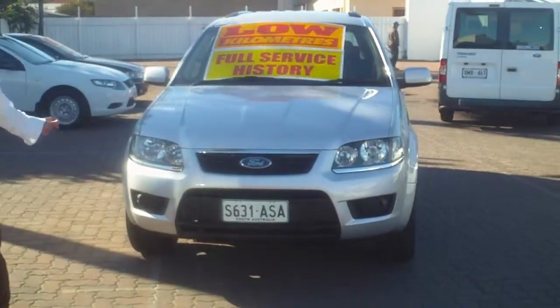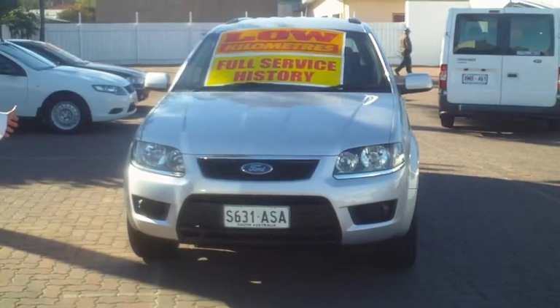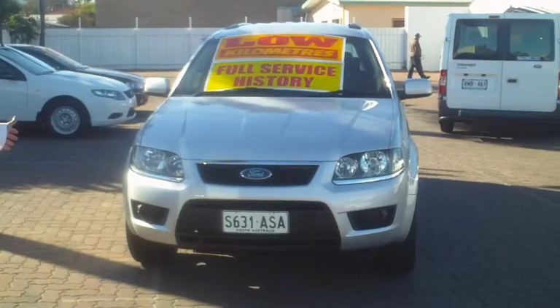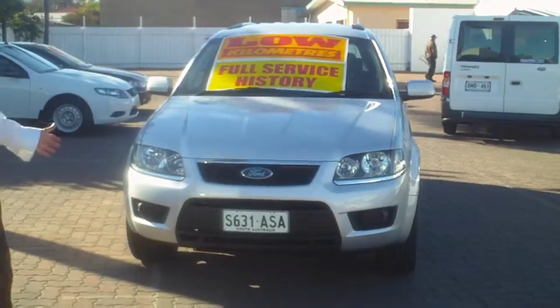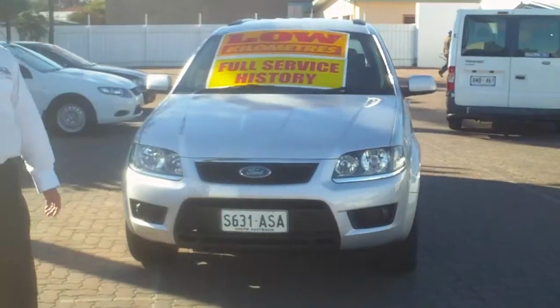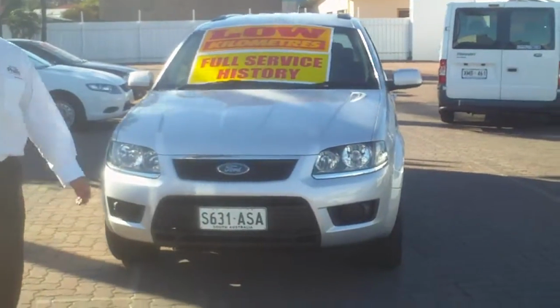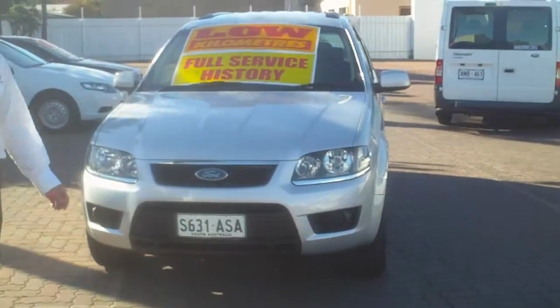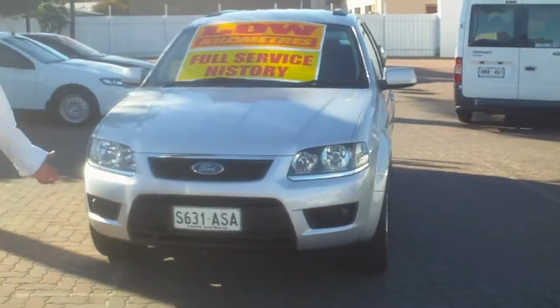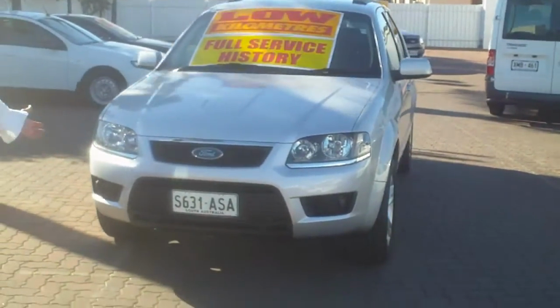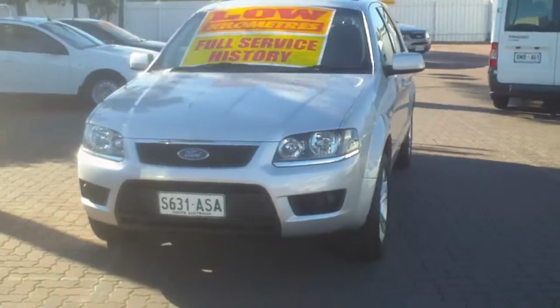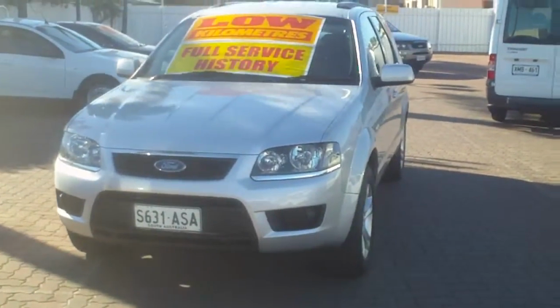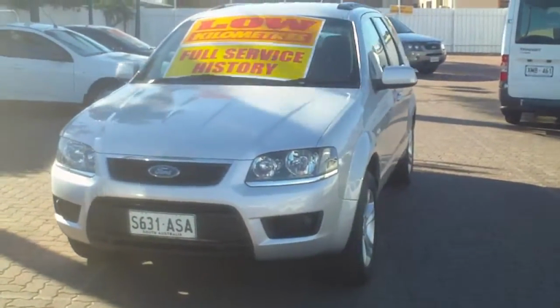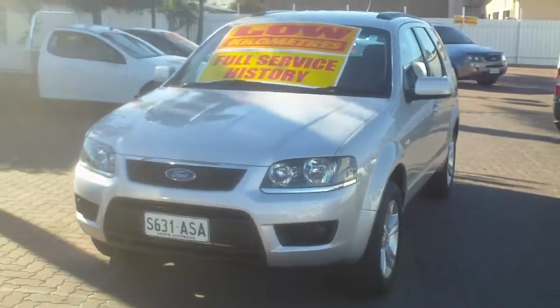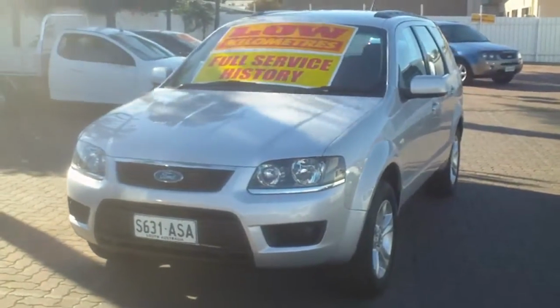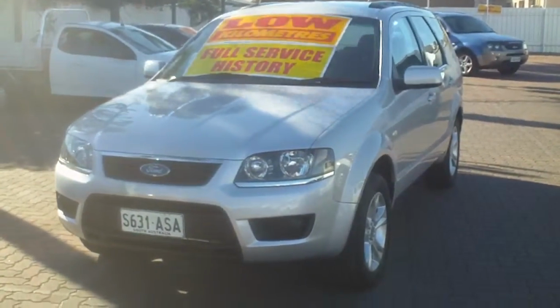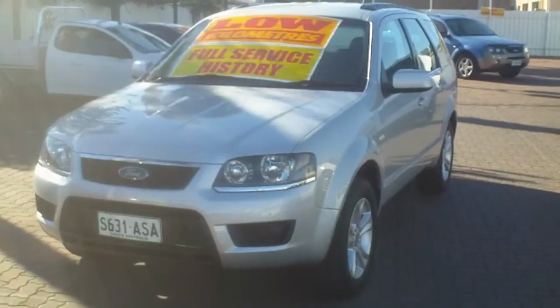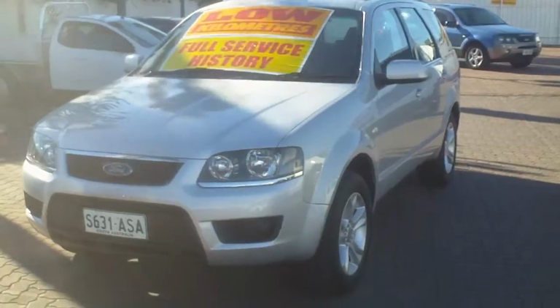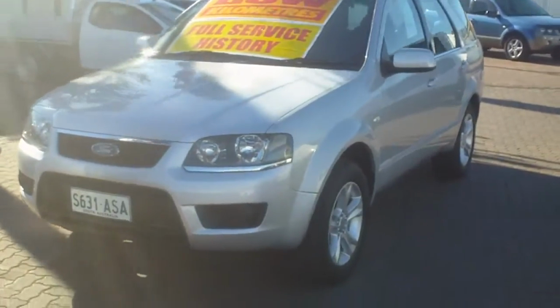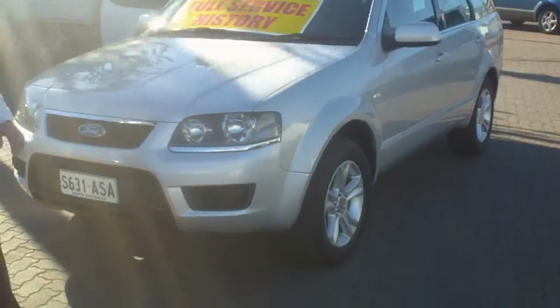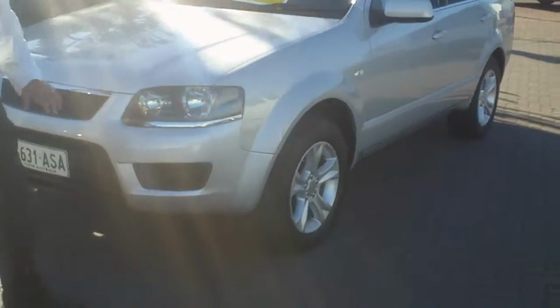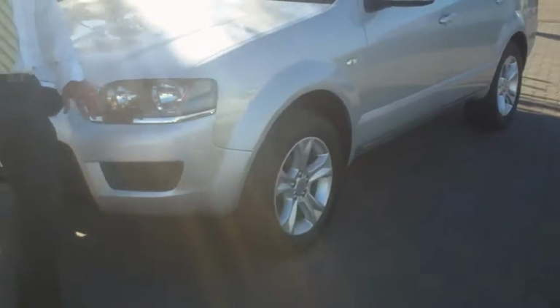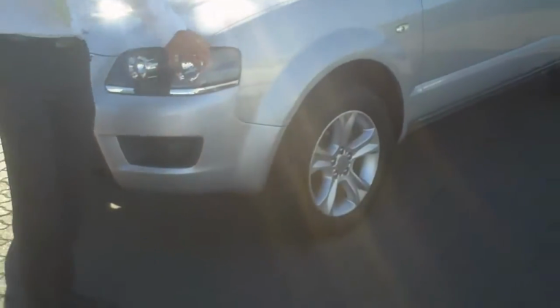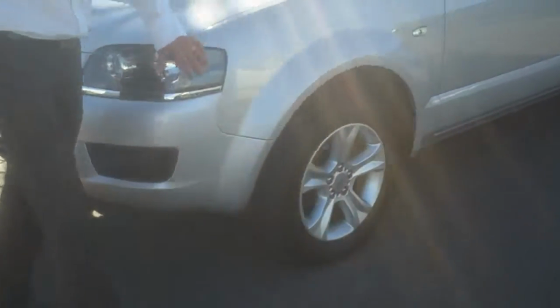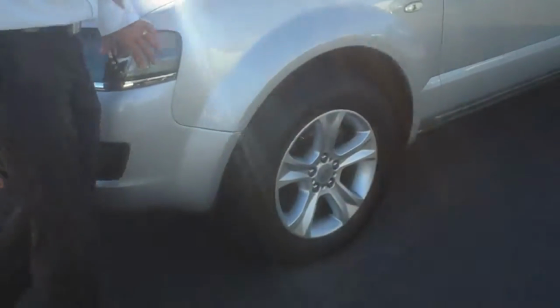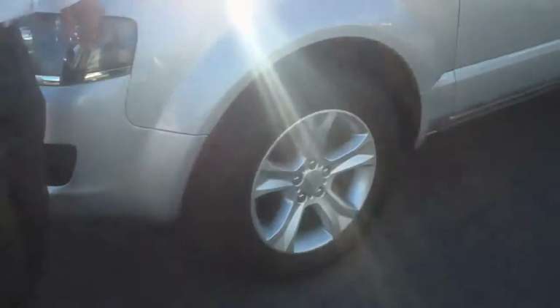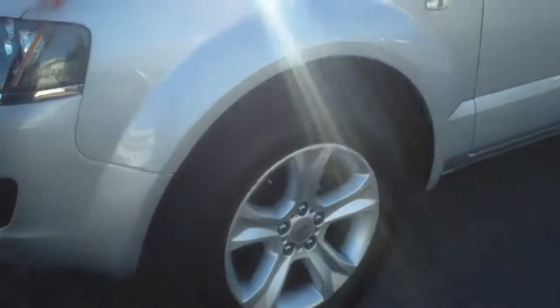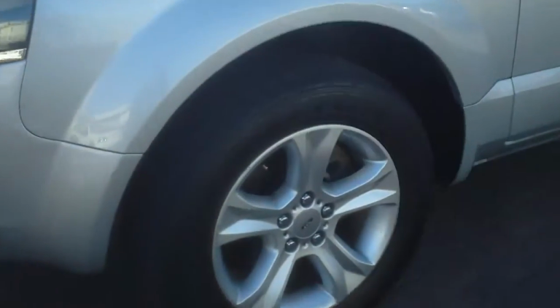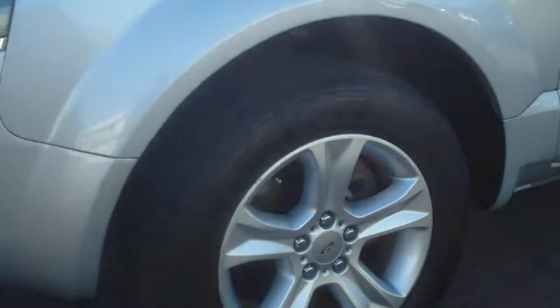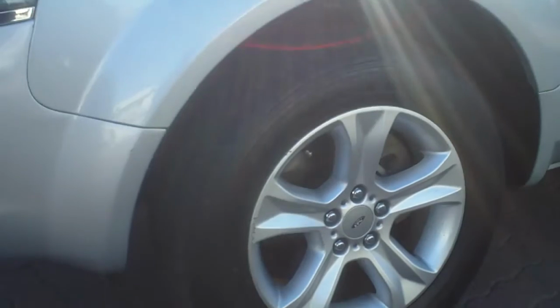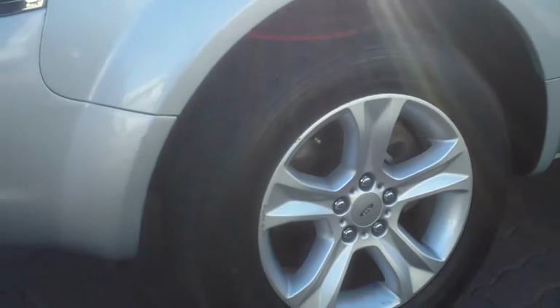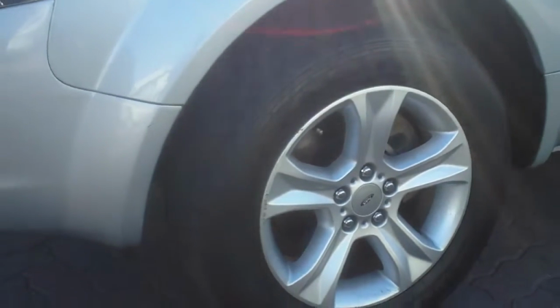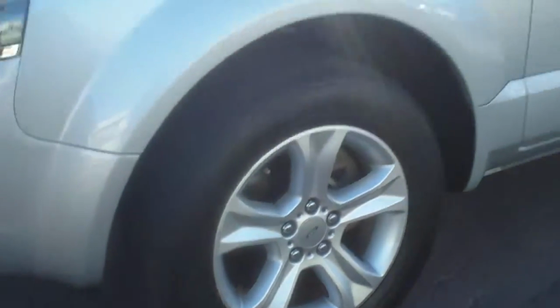Like I did explain, the cars that come out here are immaculately presented. The tyres are good on here, has good tread, no dents, scratches or anything like that. Nice alloys on this car of course.